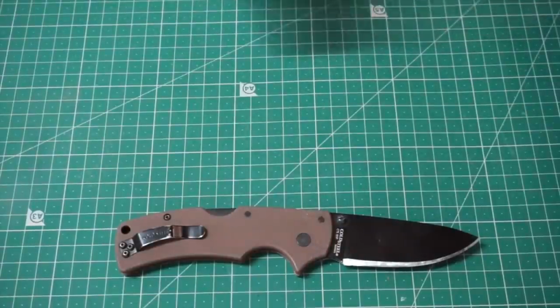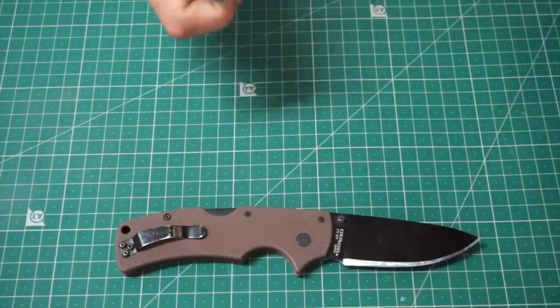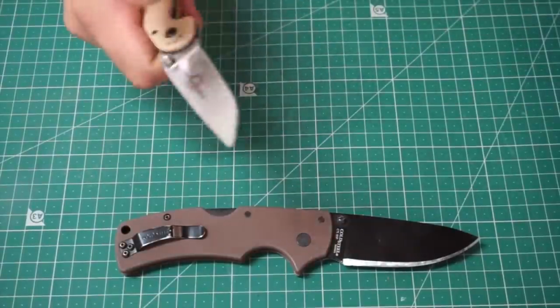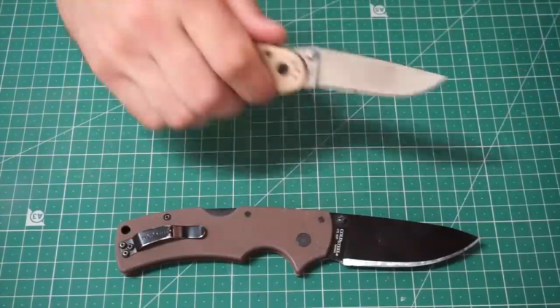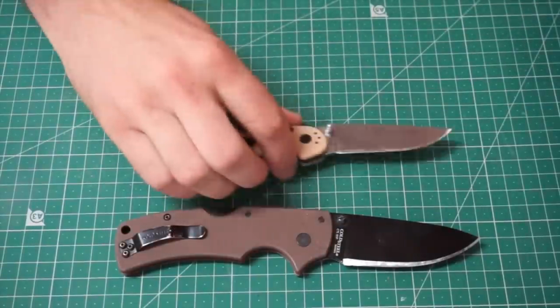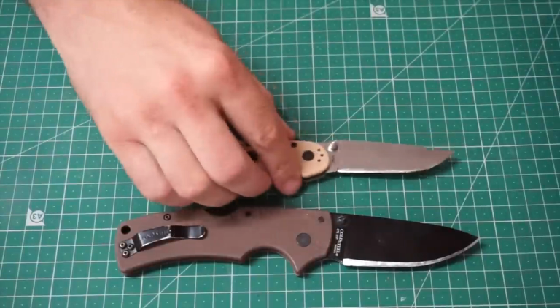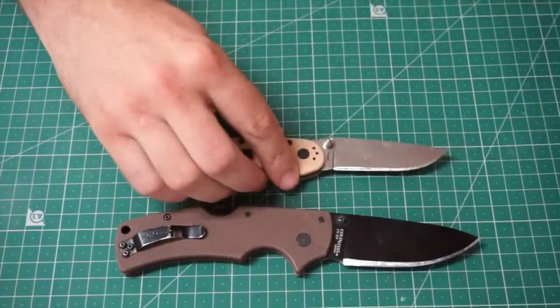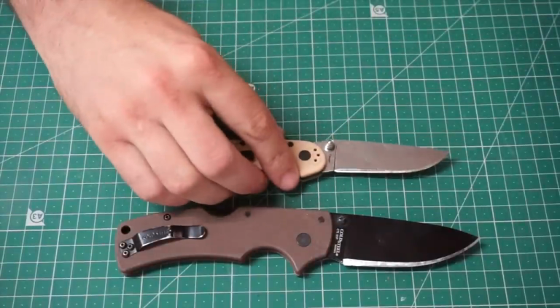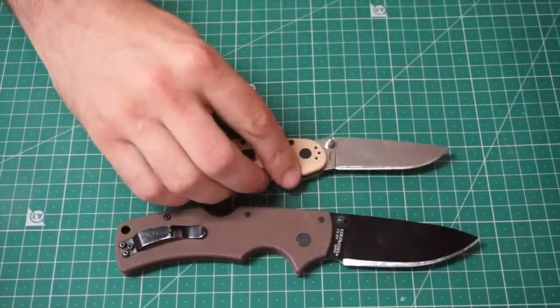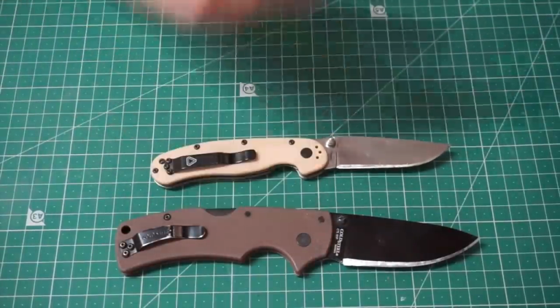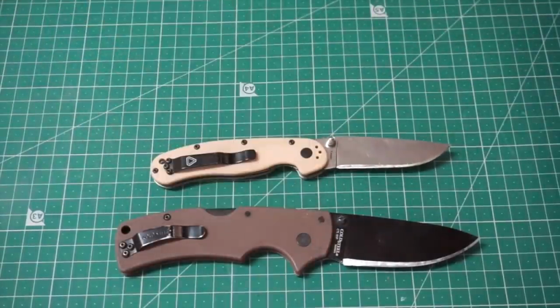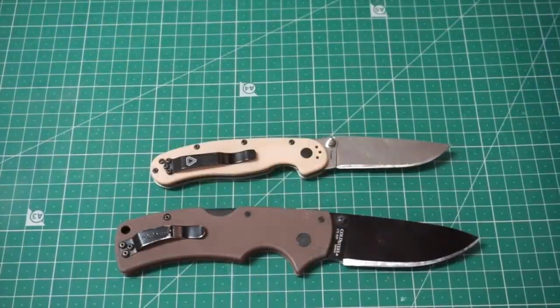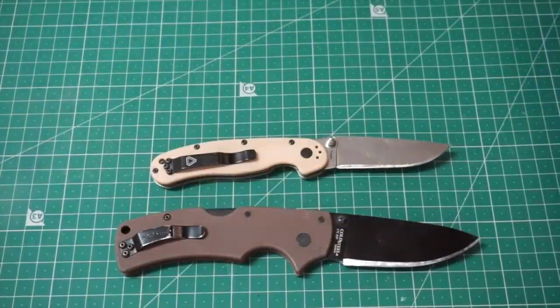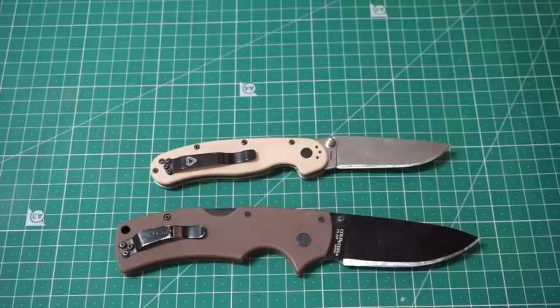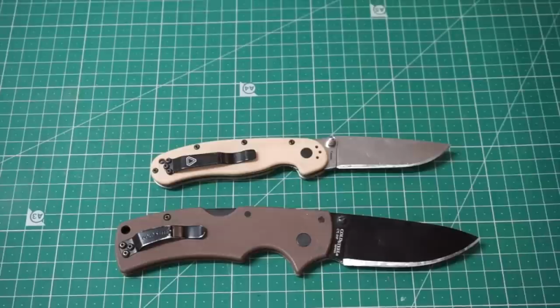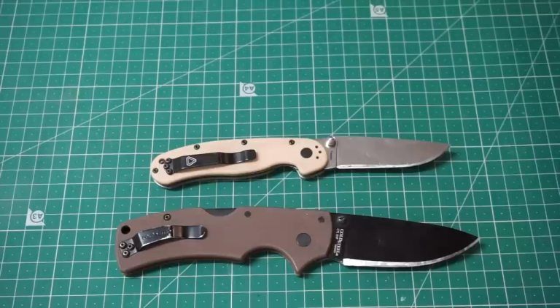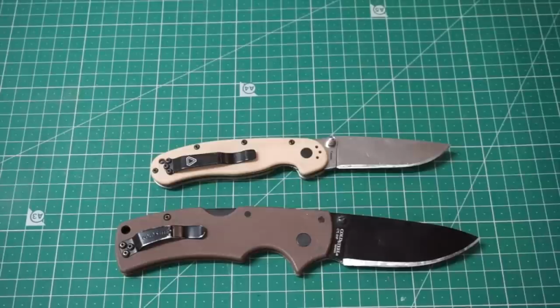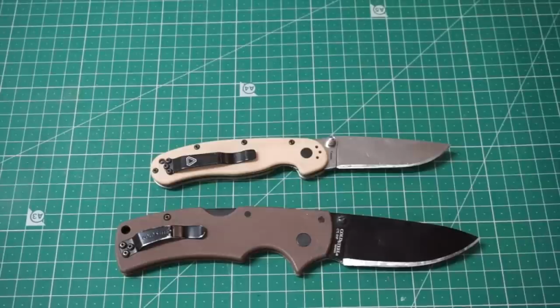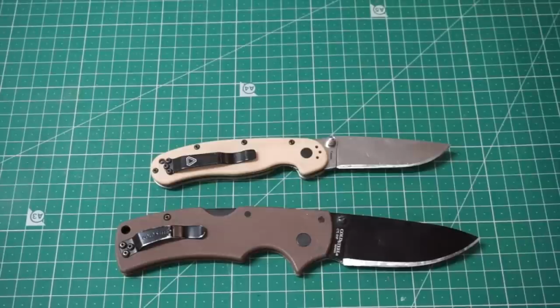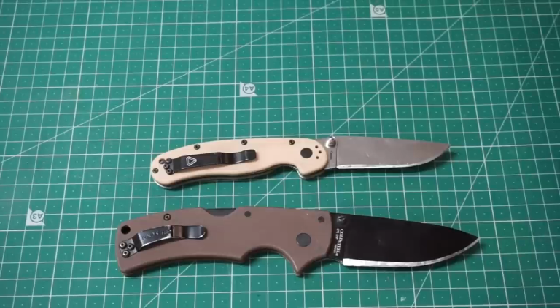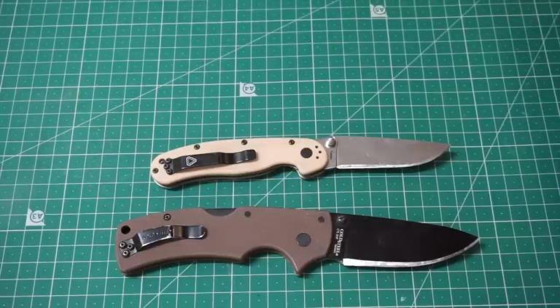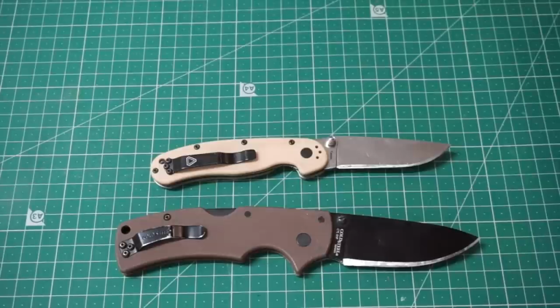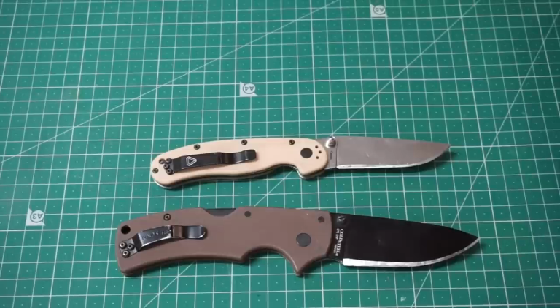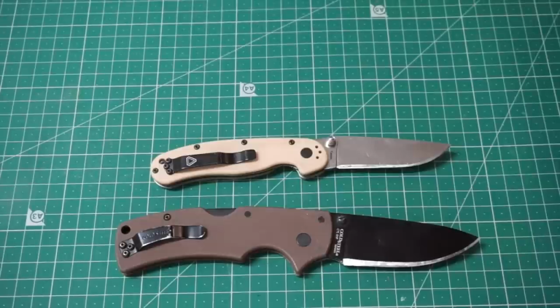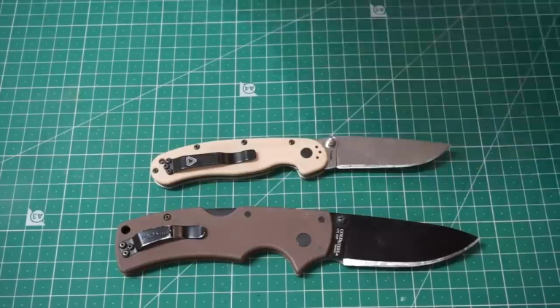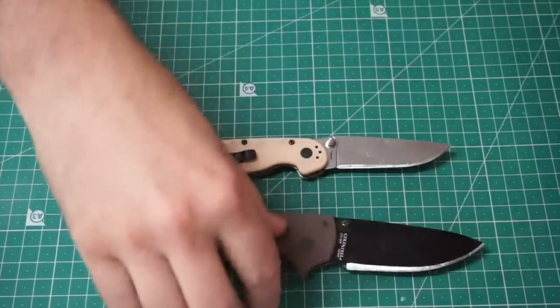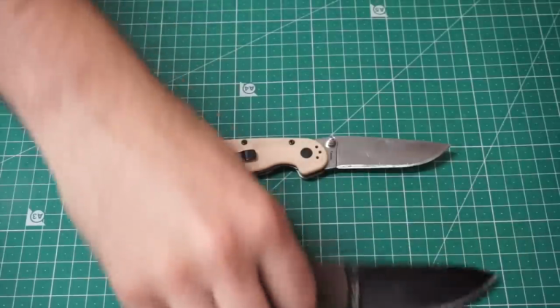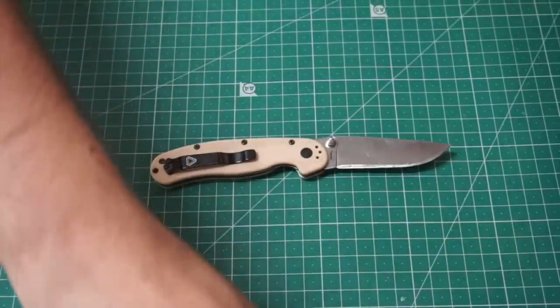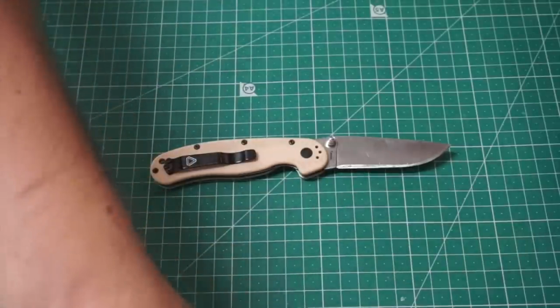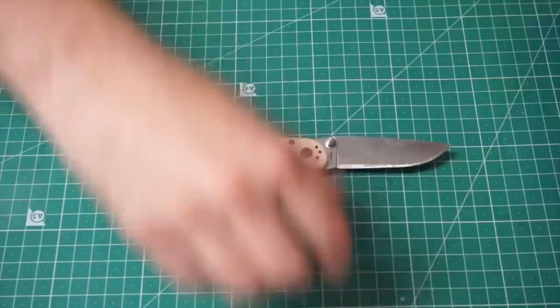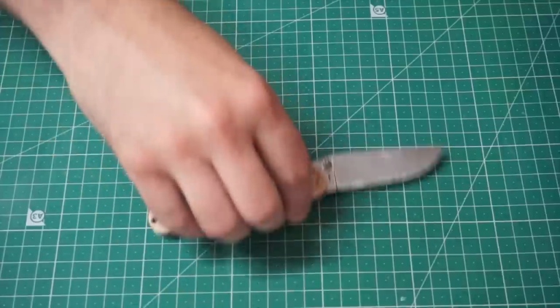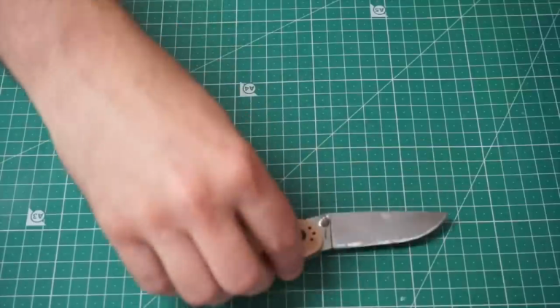Next we have the Ontario RAT 2 in D2. What more do you need to say about this knife? Not much.